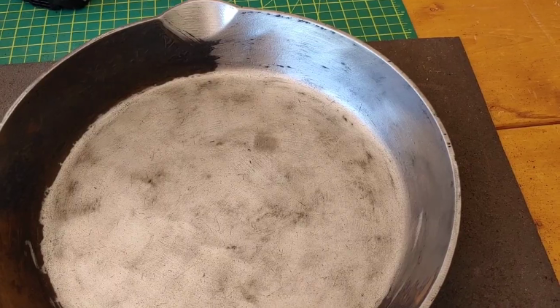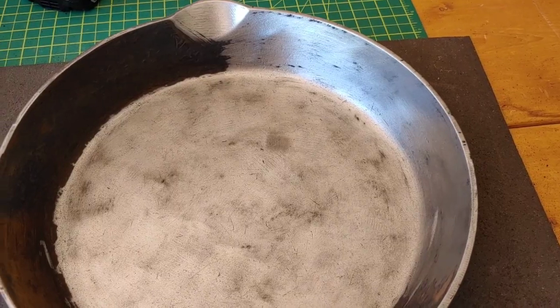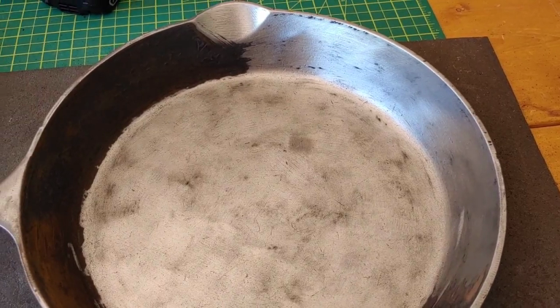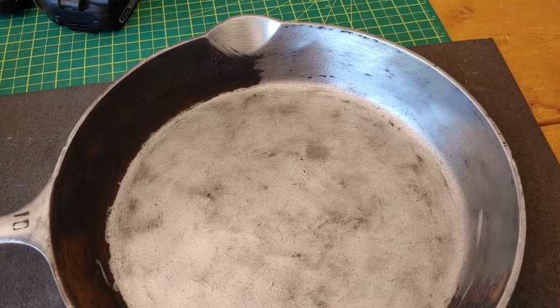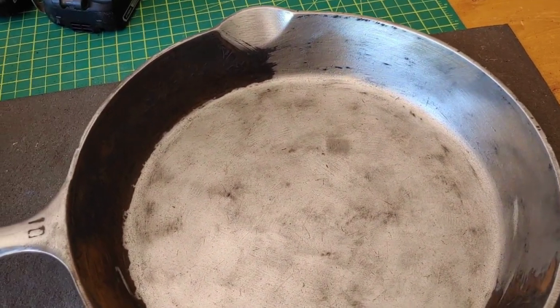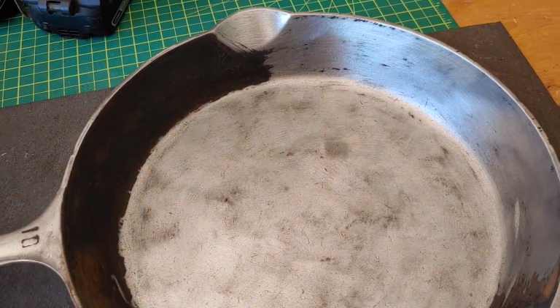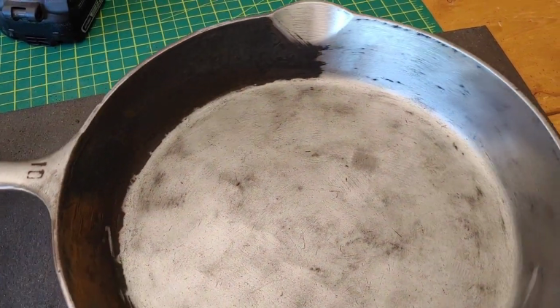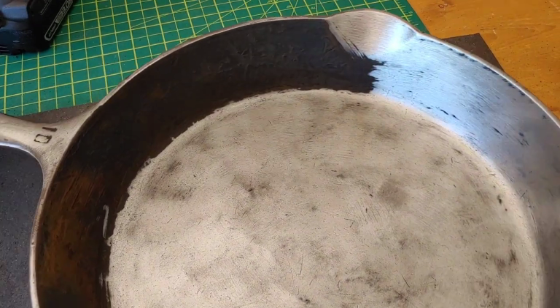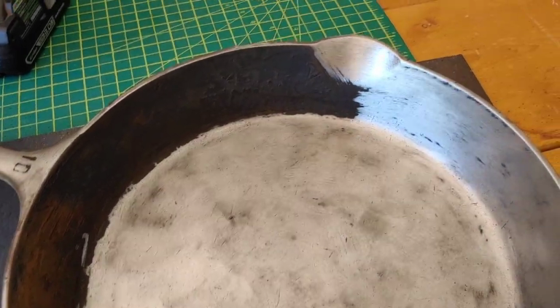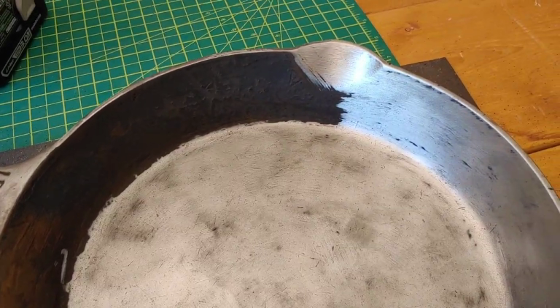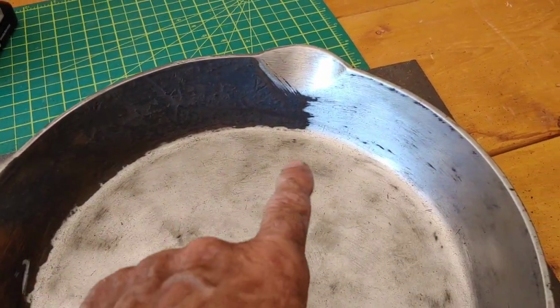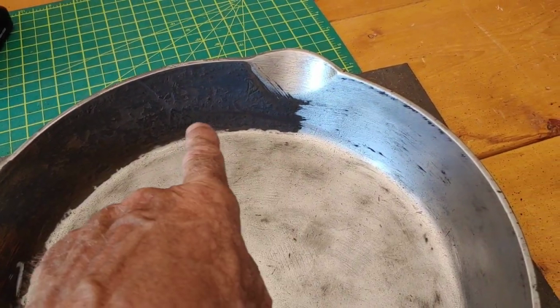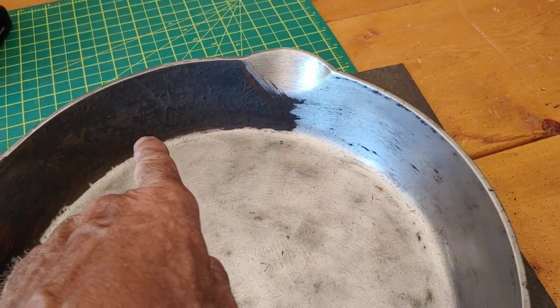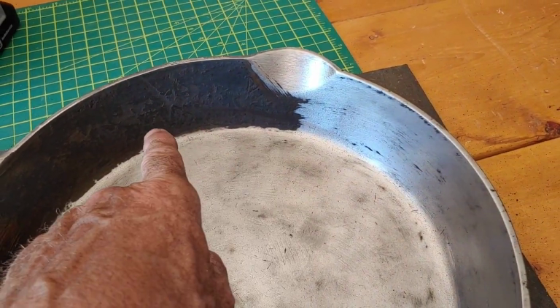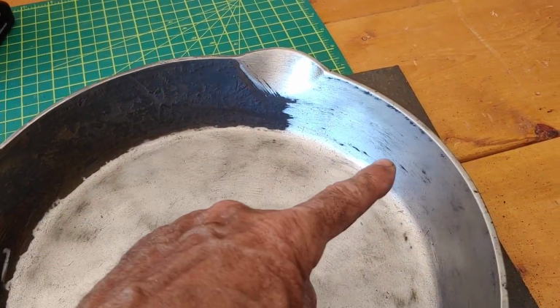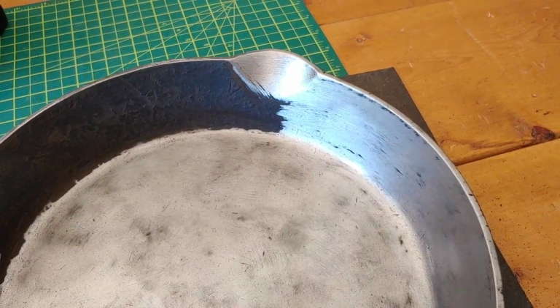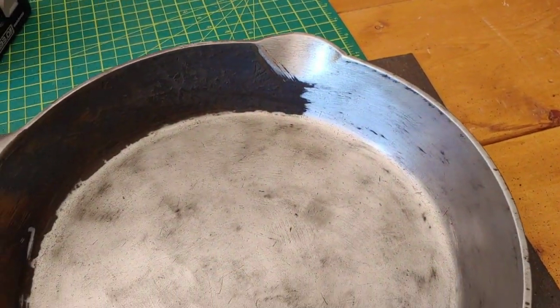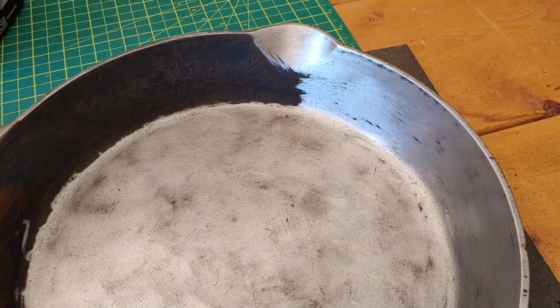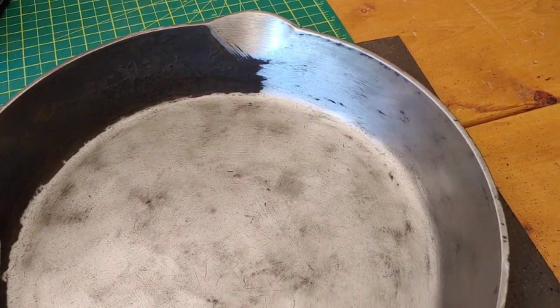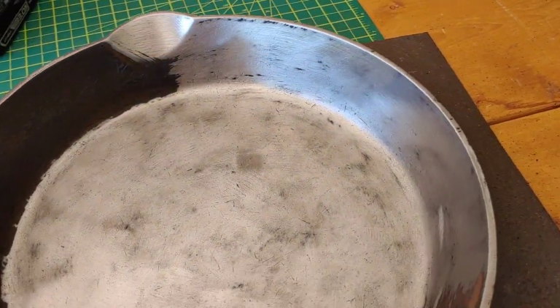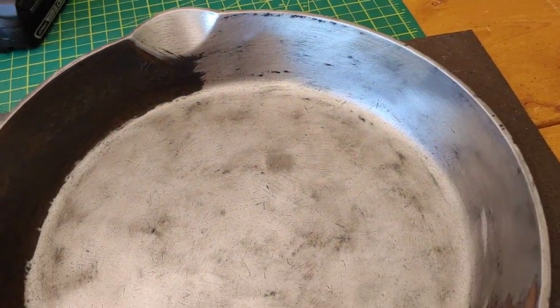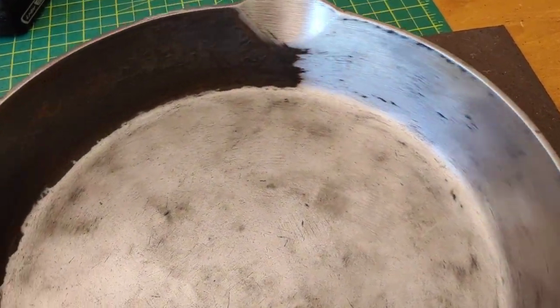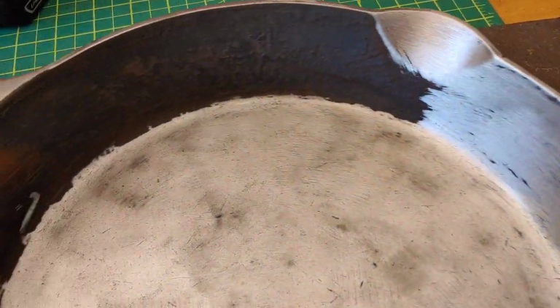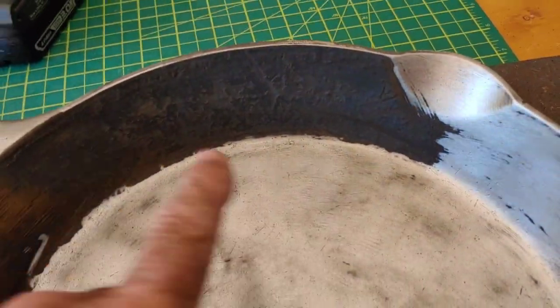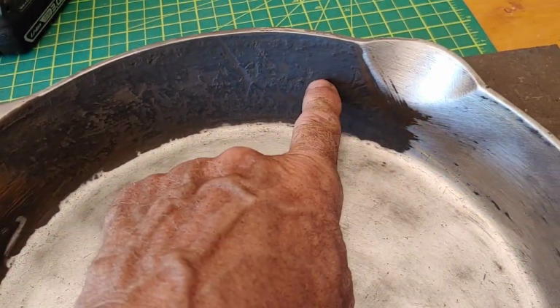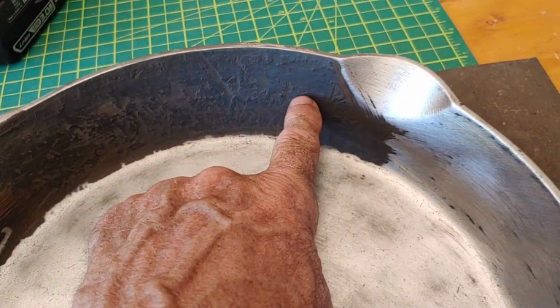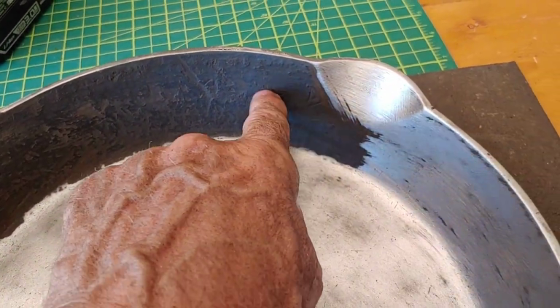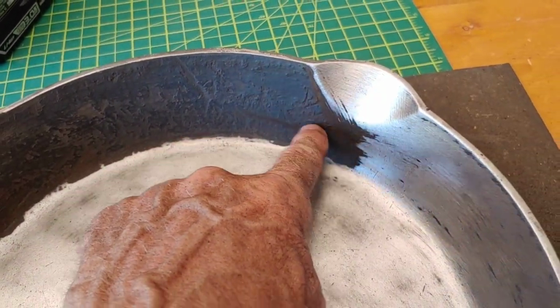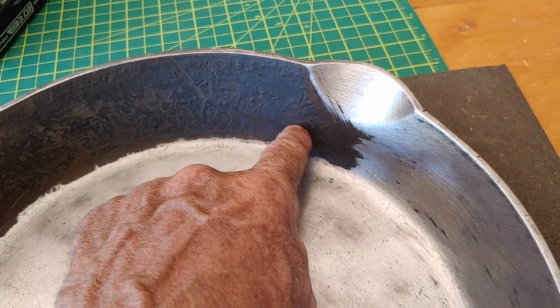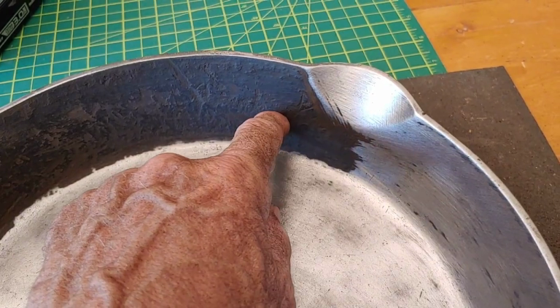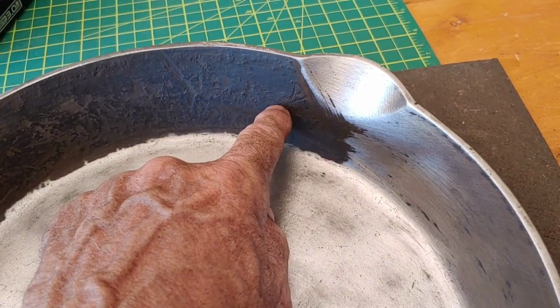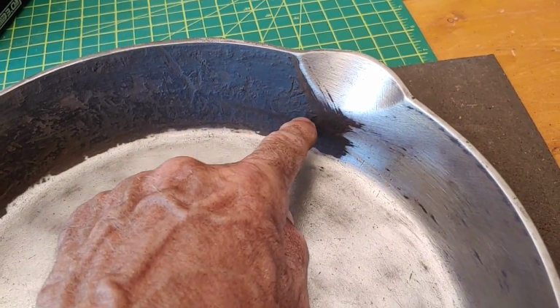Before I get the rest of the gunk cleaned off, I thought I'd do a quick little before and after. Obviously you can see the difference — there's probably a 32nd of an inch of just caked-on gunk.